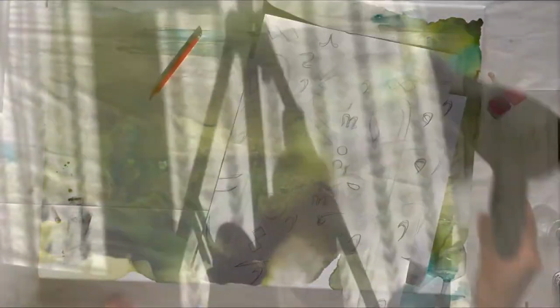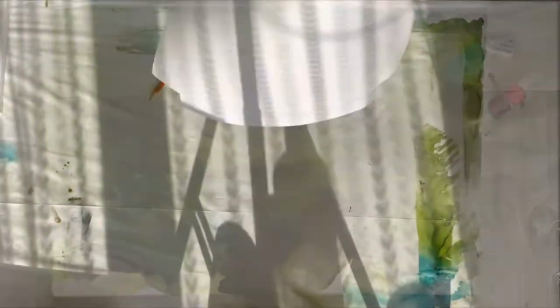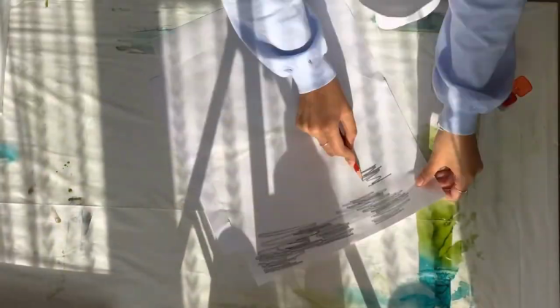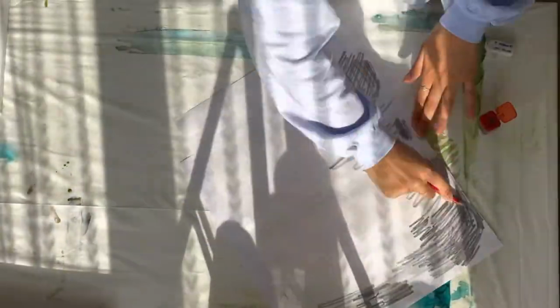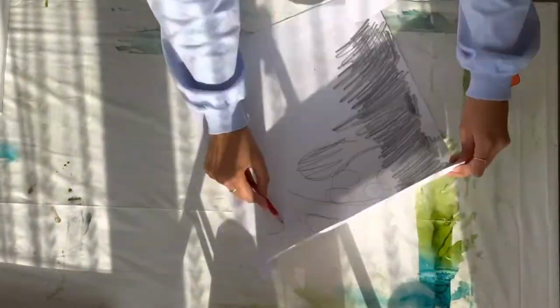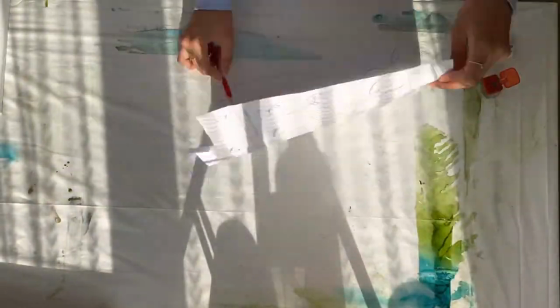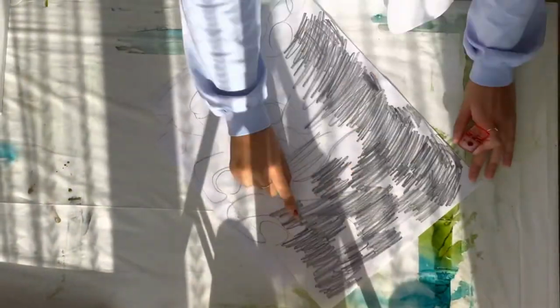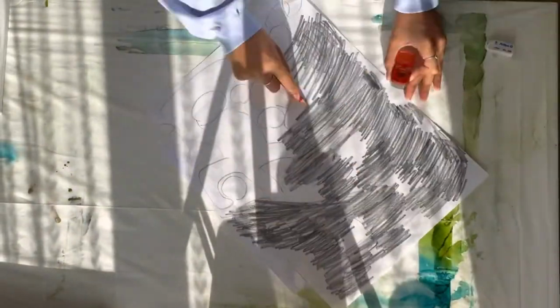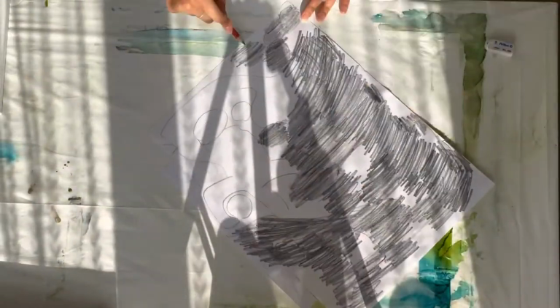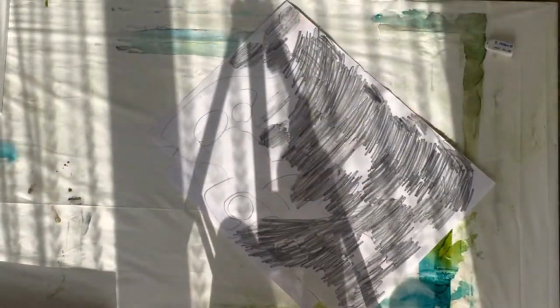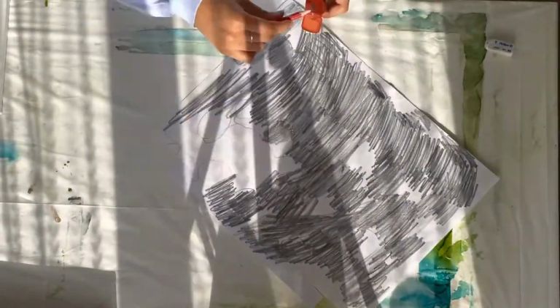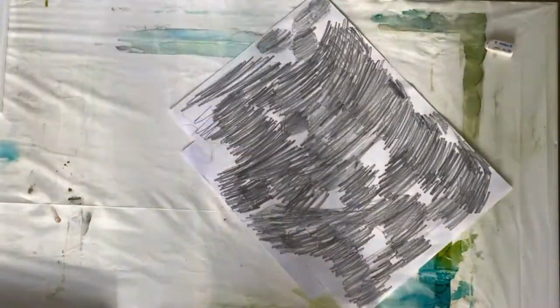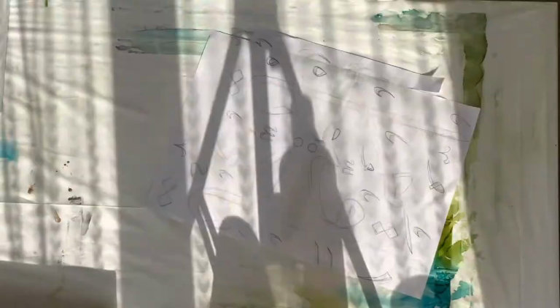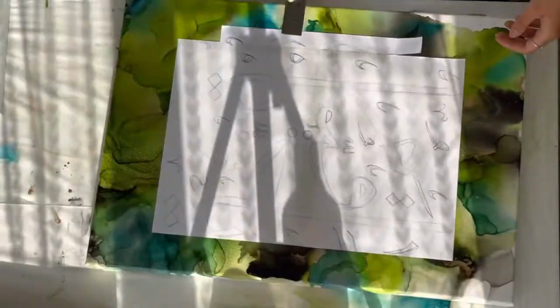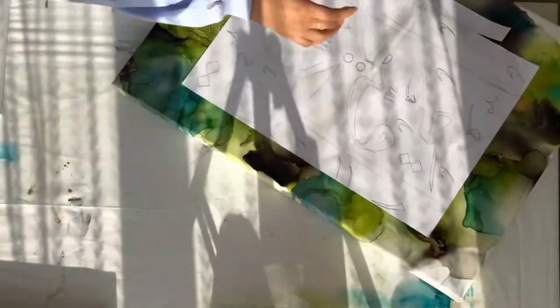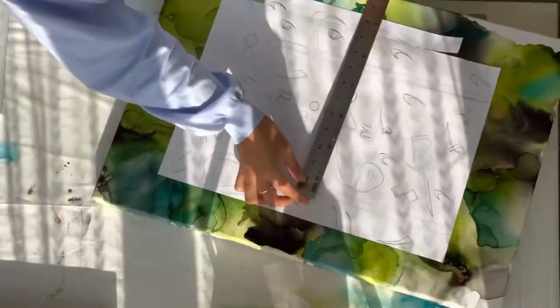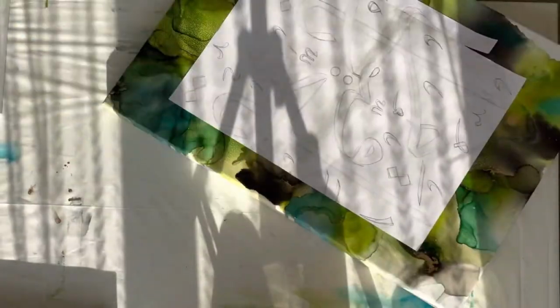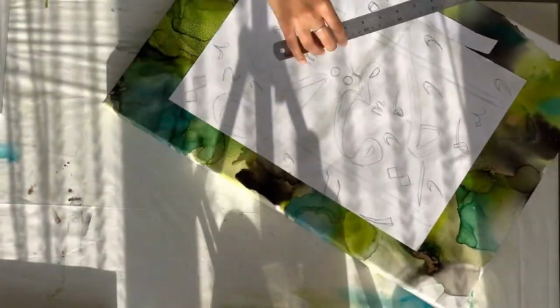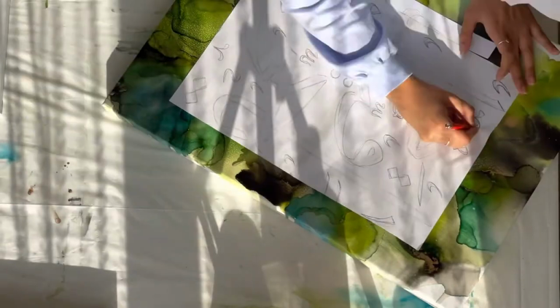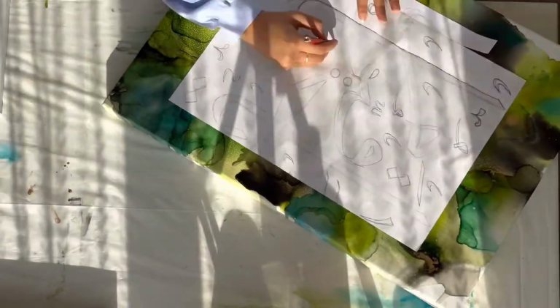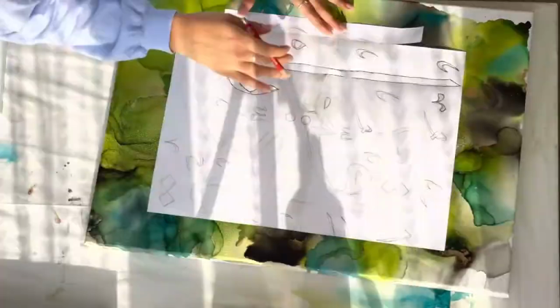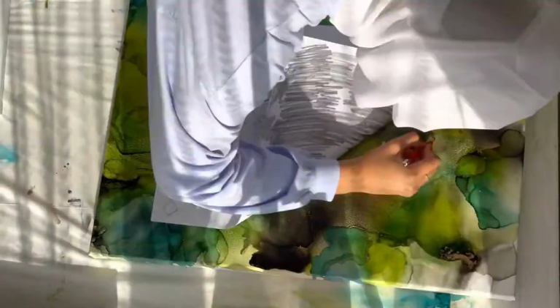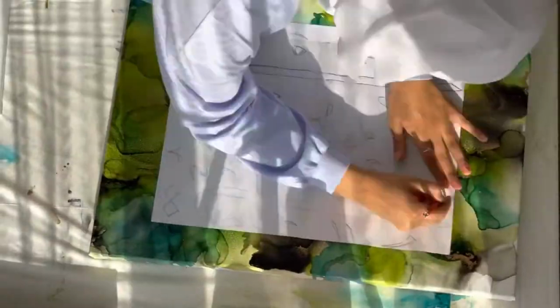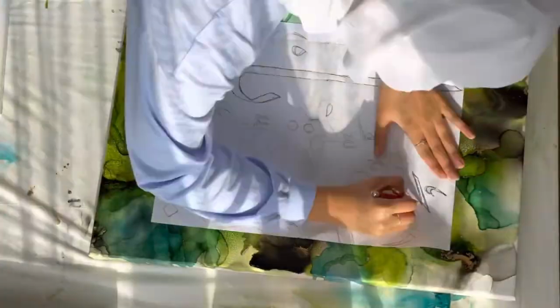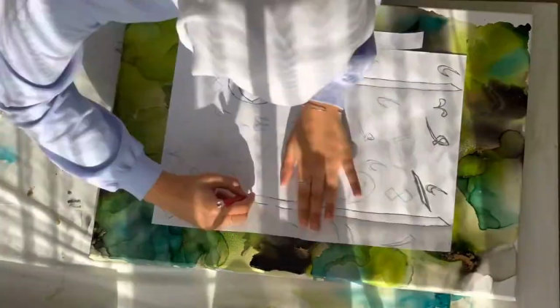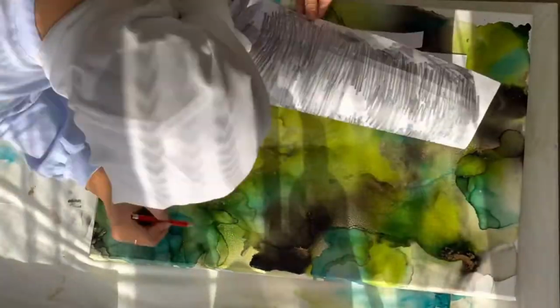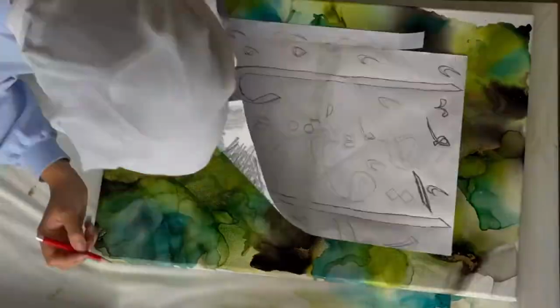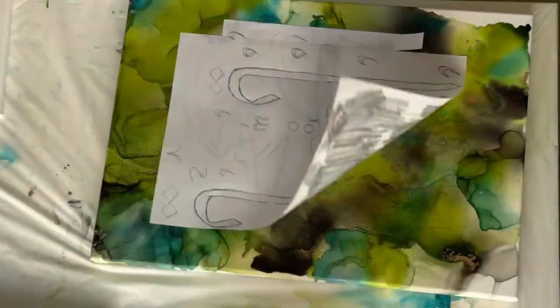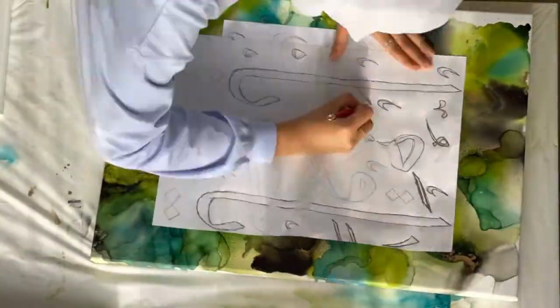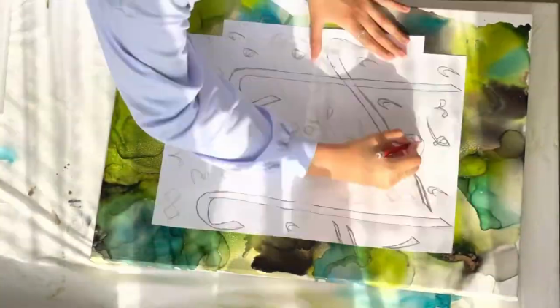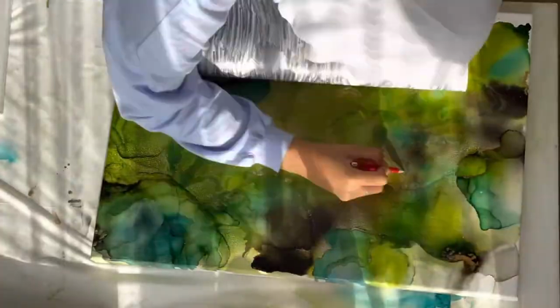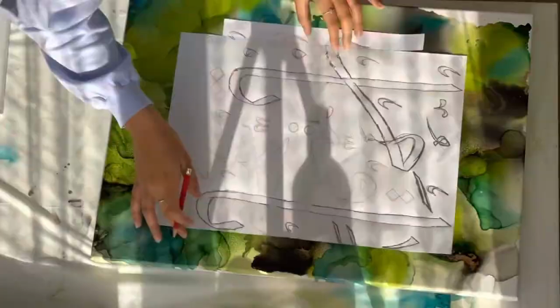Now for the writing. I've already written it out on paper and I'm going to transfer it onto the canvas using the scribbling method. I'm just using a ruler to measure out and make sure that it's in the center.